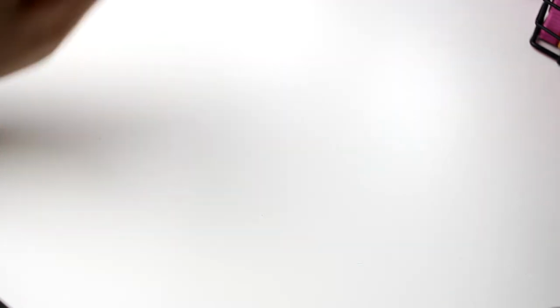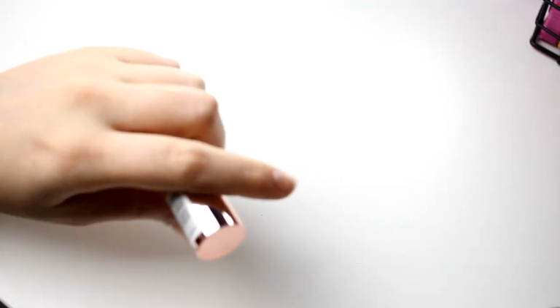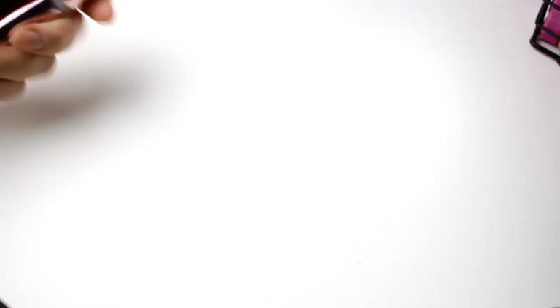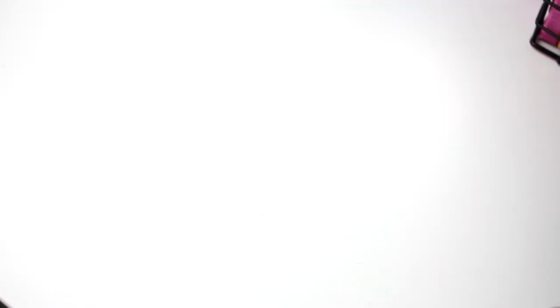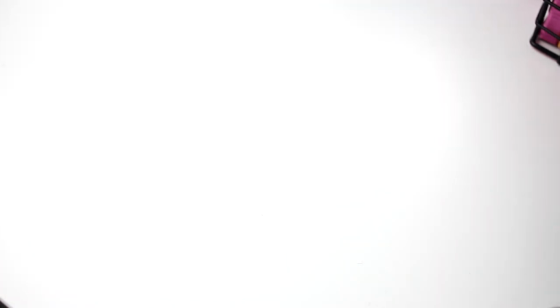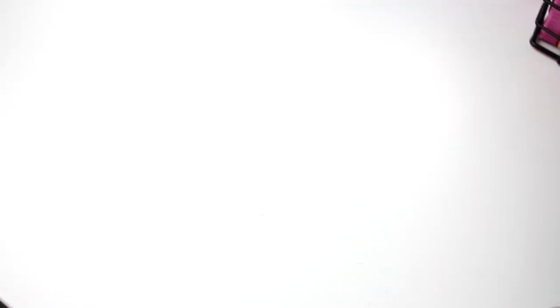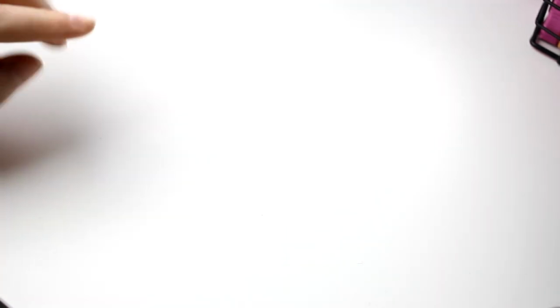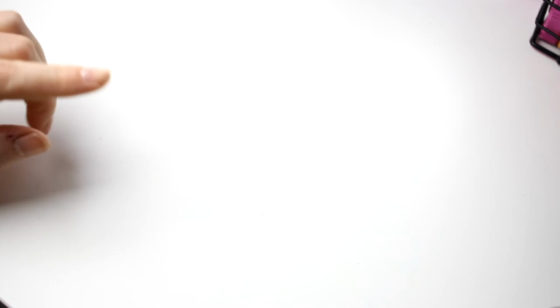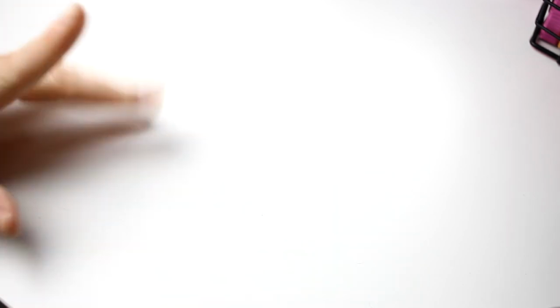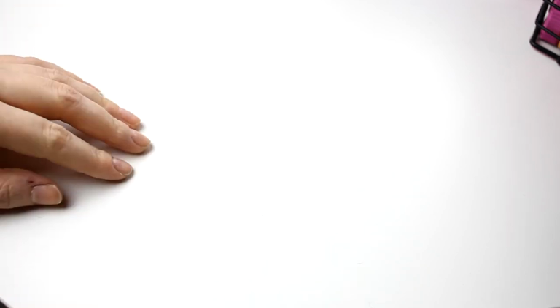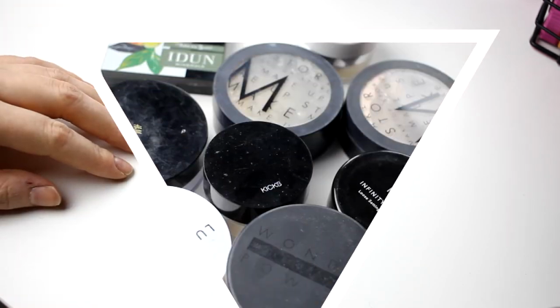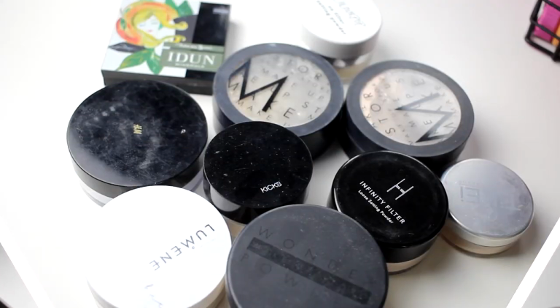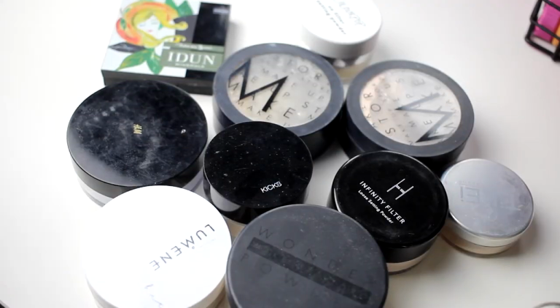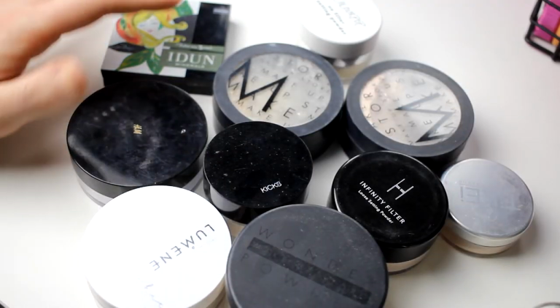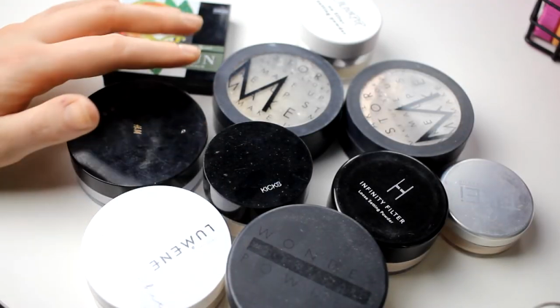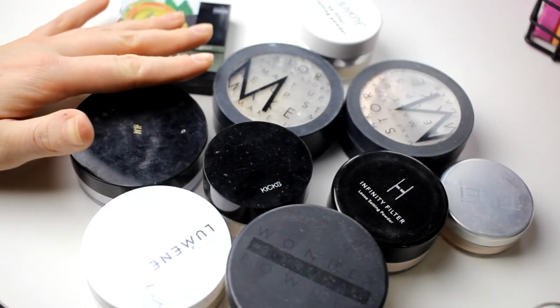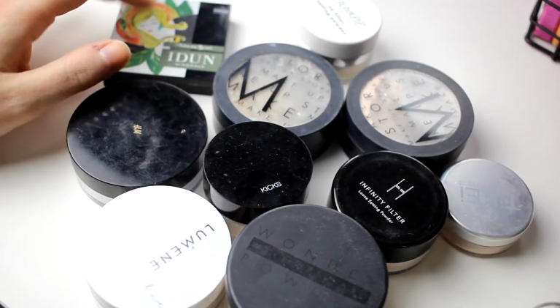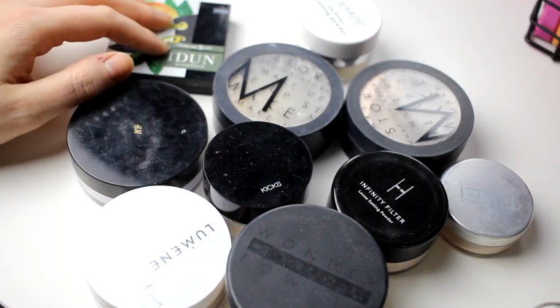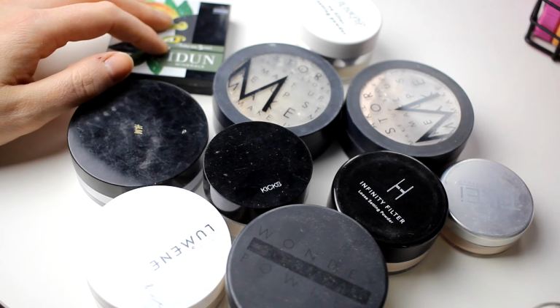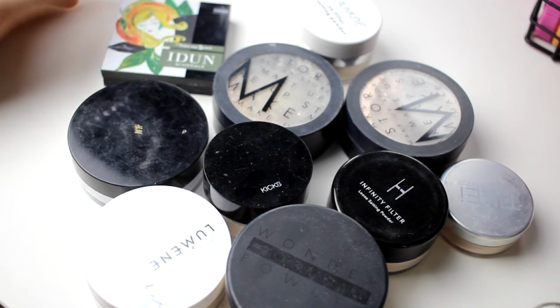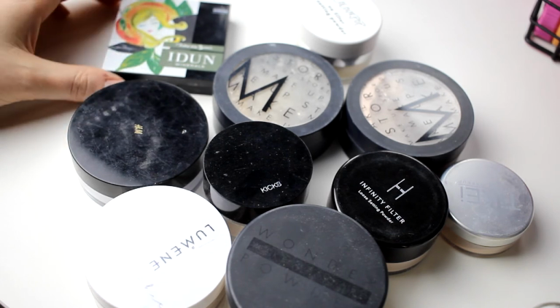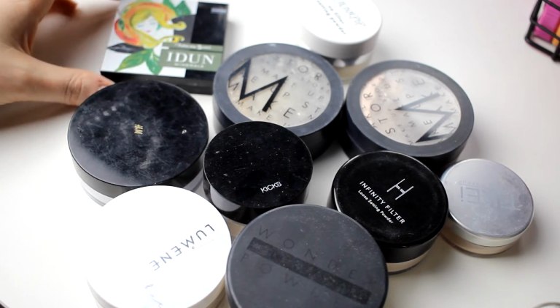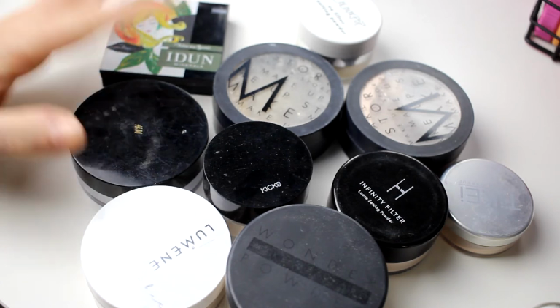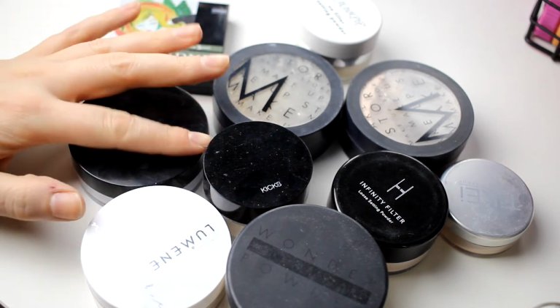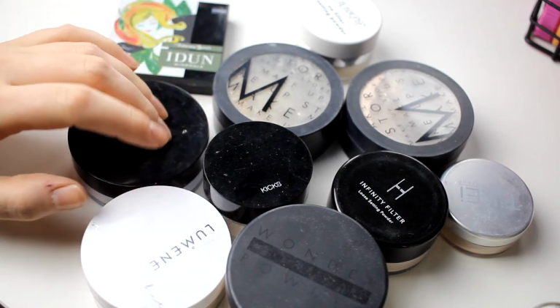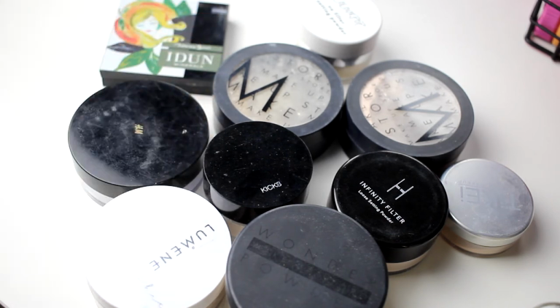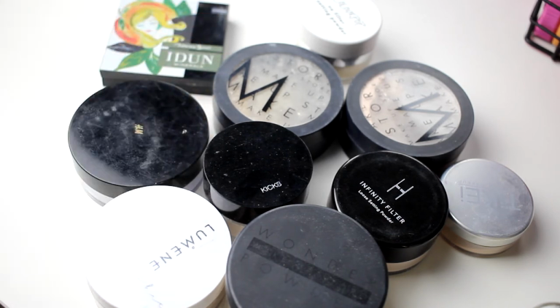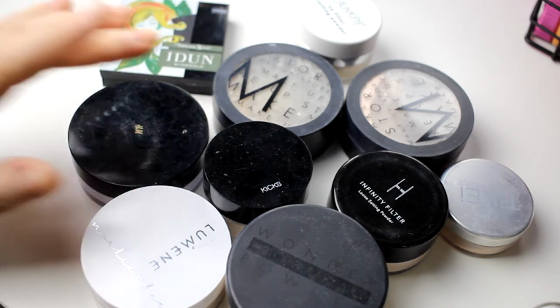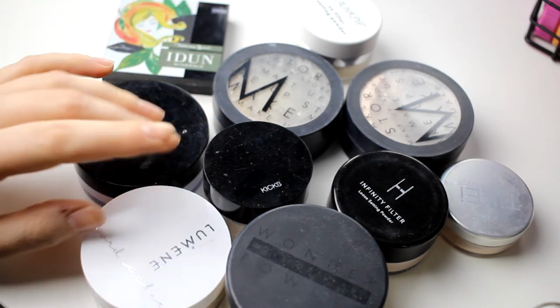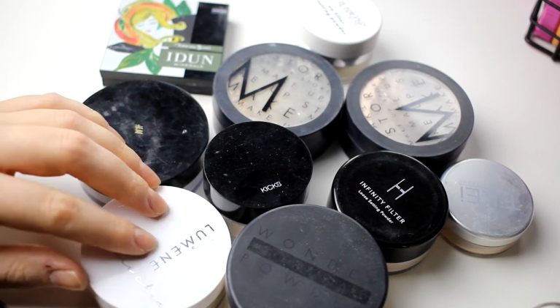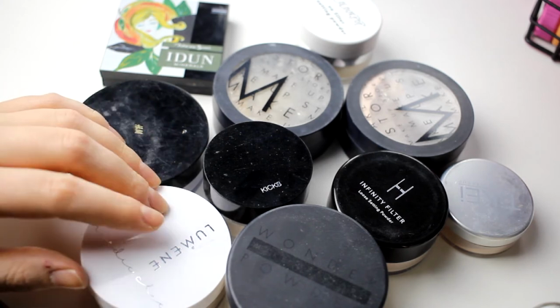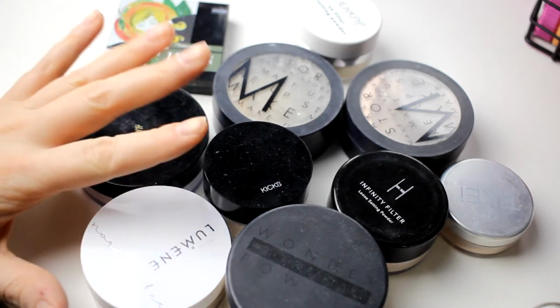So concealers was a quickie! Now I think we're going into powders. So for being a person who does not love powders, I just realized I have a lot of them. I think I can declutter at least one of these — we will see.